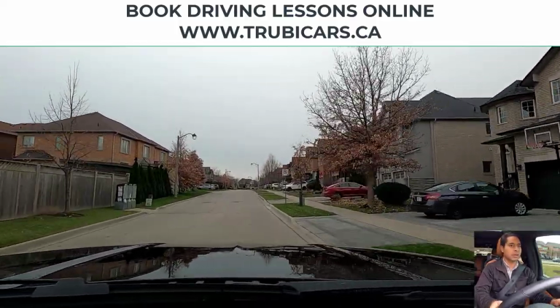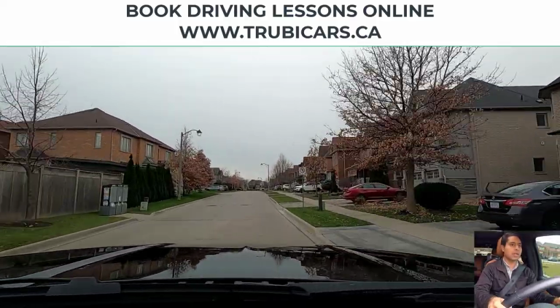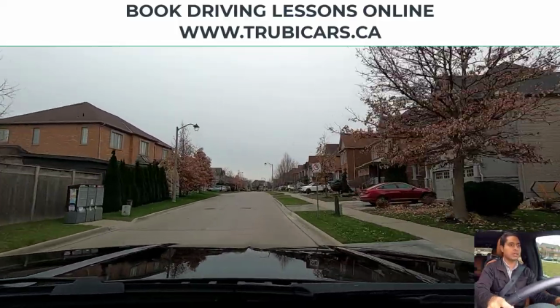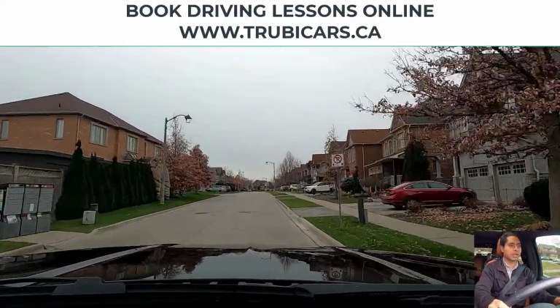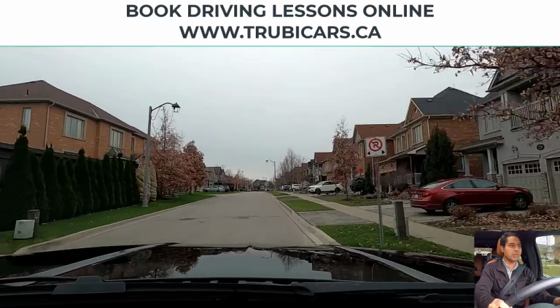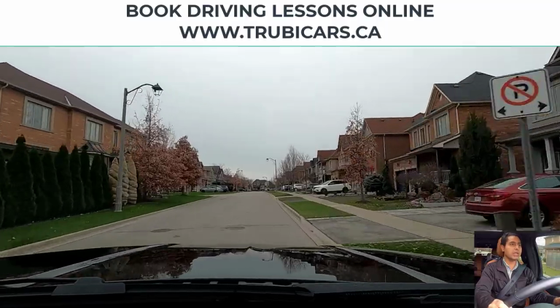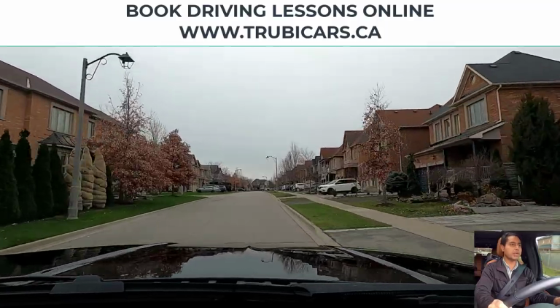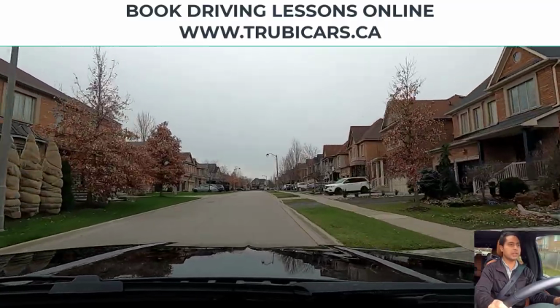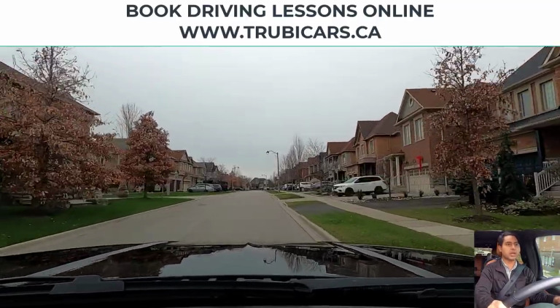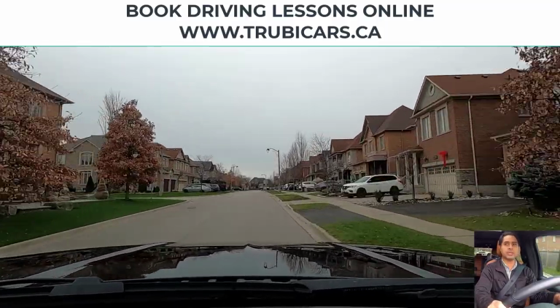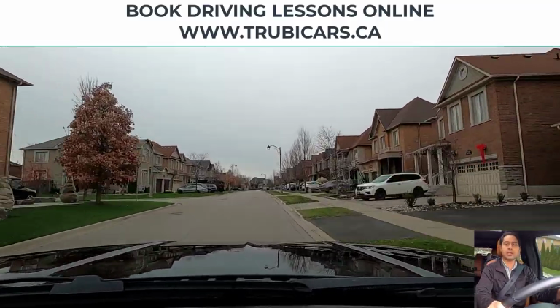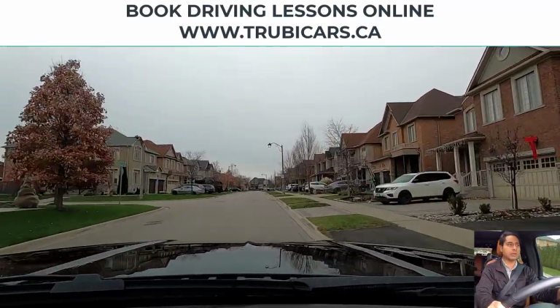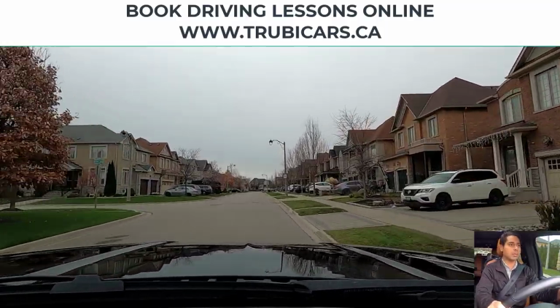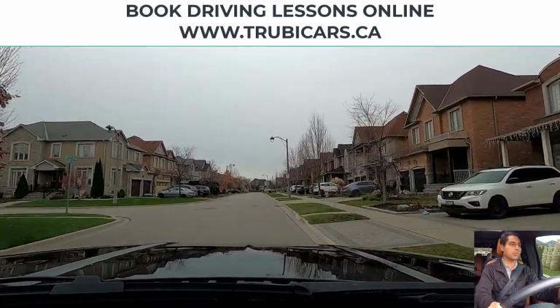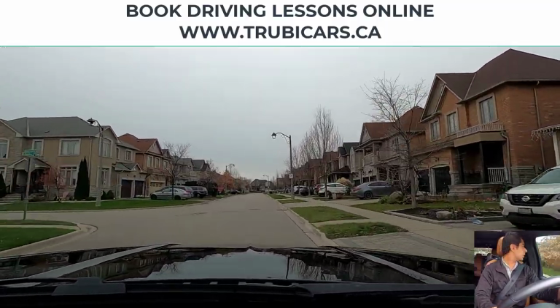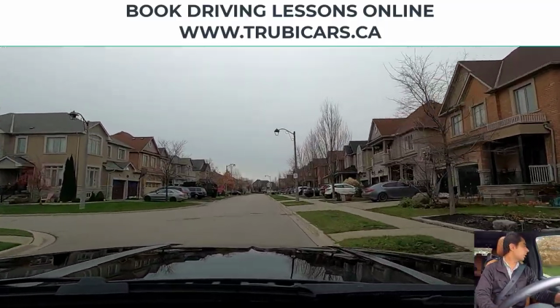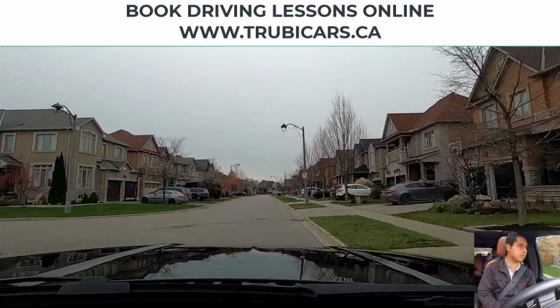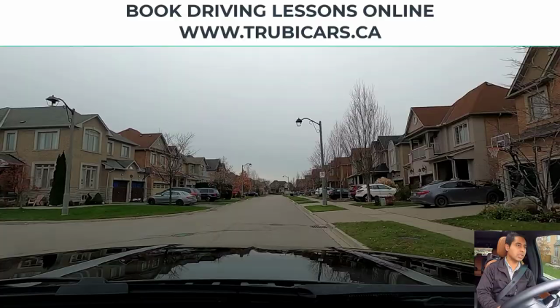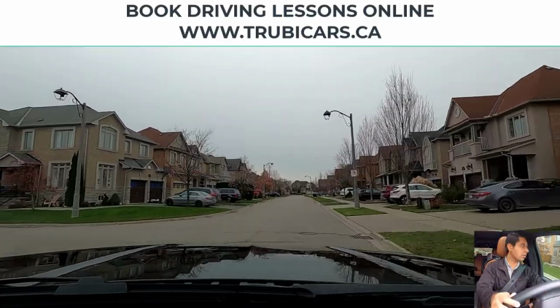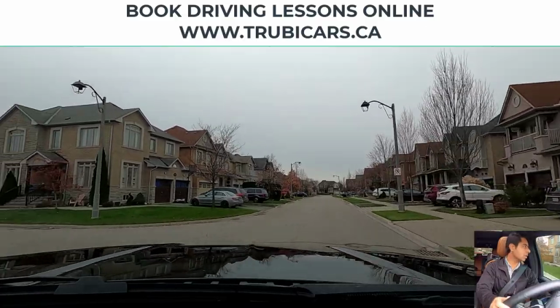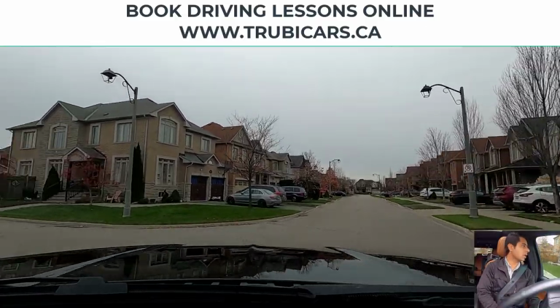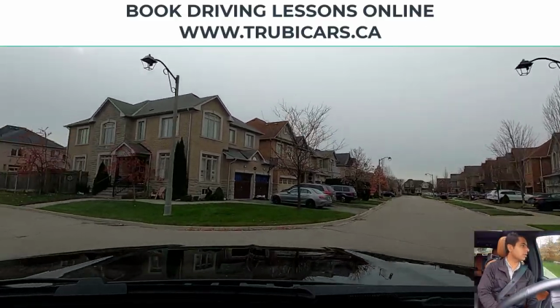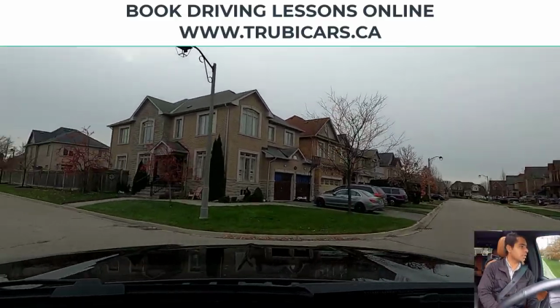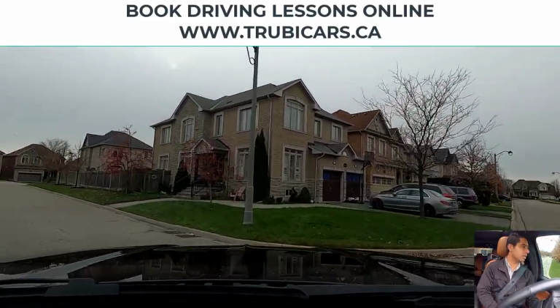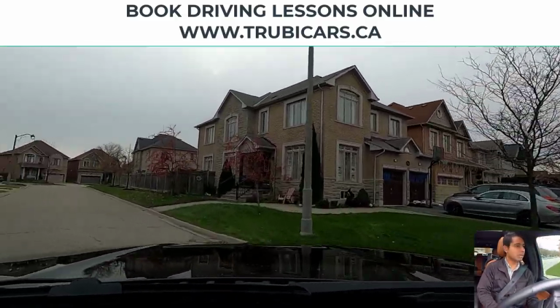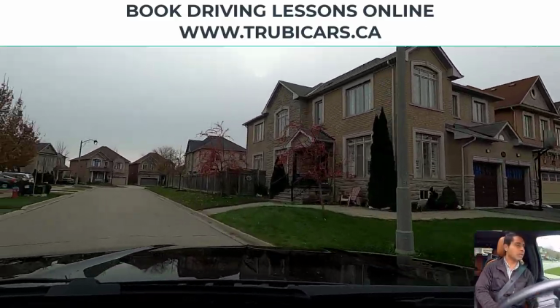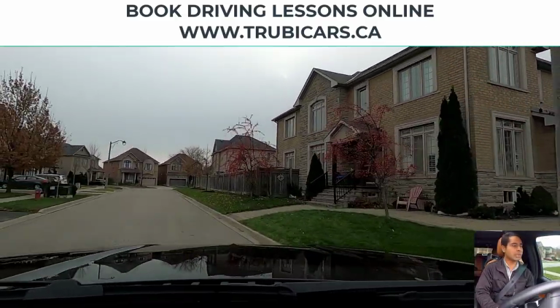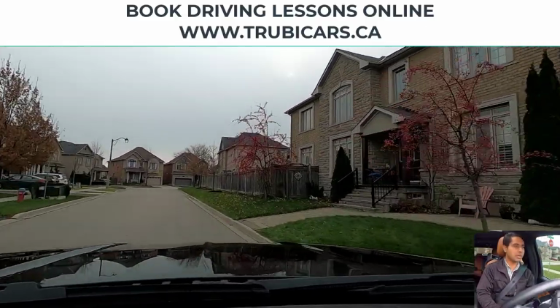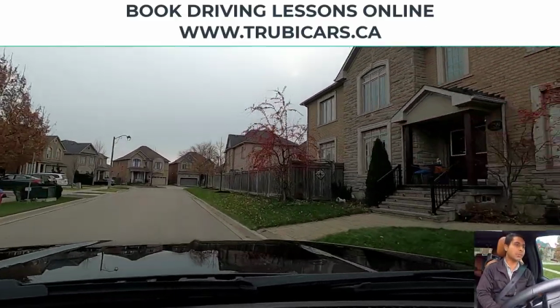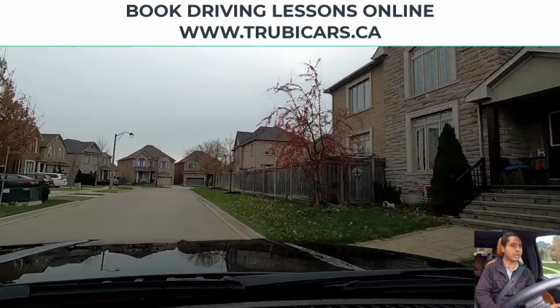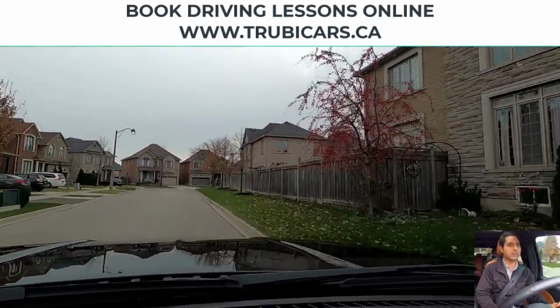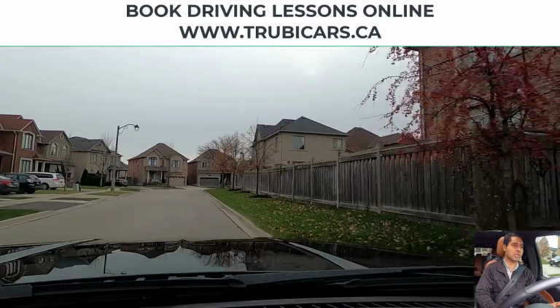Next street here we are turning left again — left signal on, looking in my rear view mirror, left shoulder check. No oncoming traffic, no pedestrians, so that means we can complete our left hand turn.